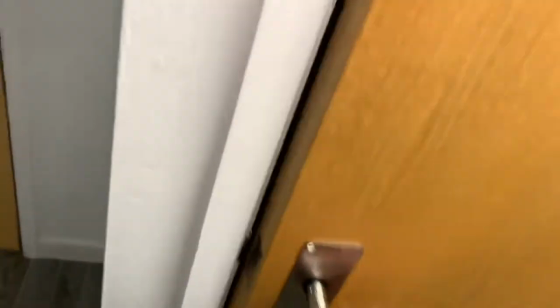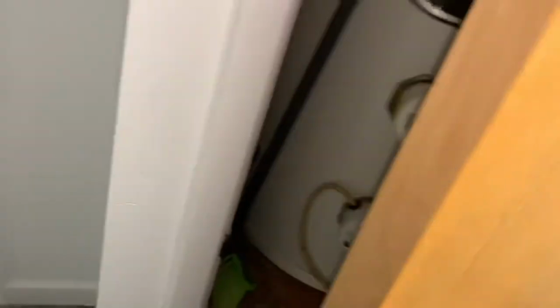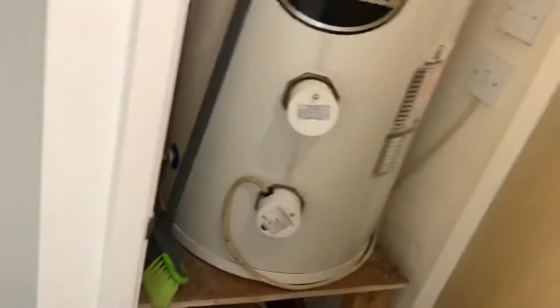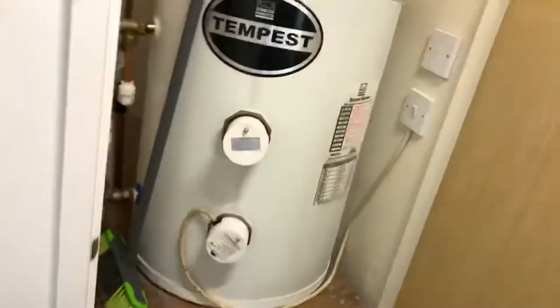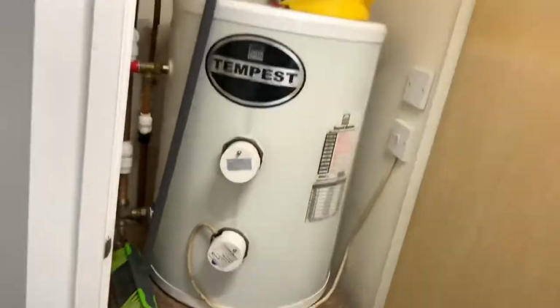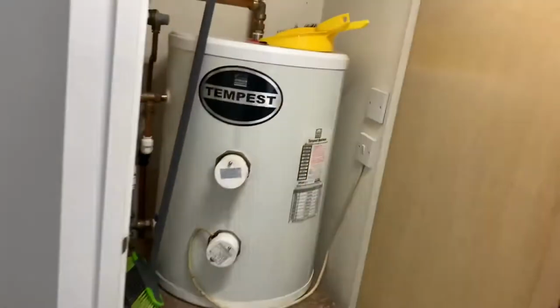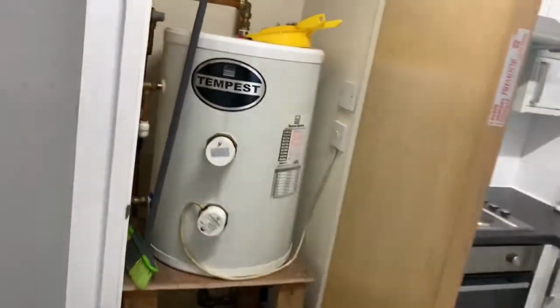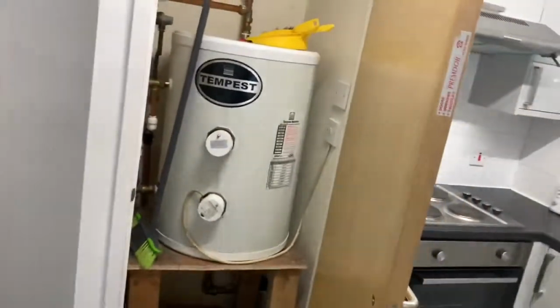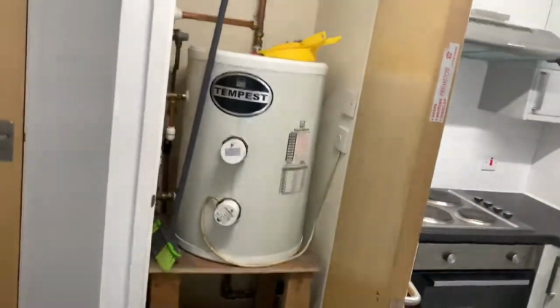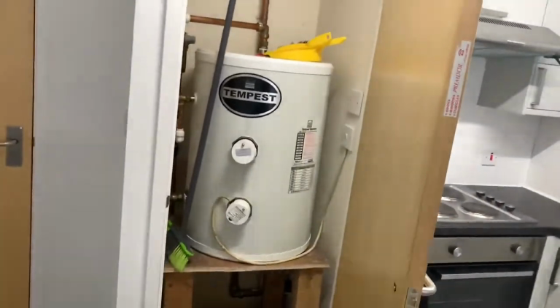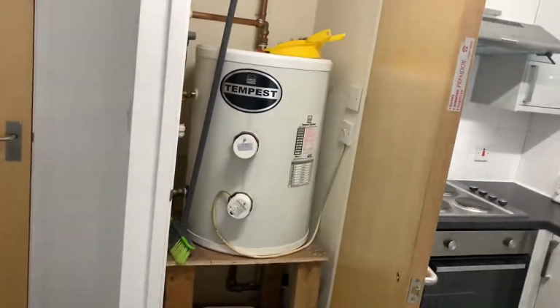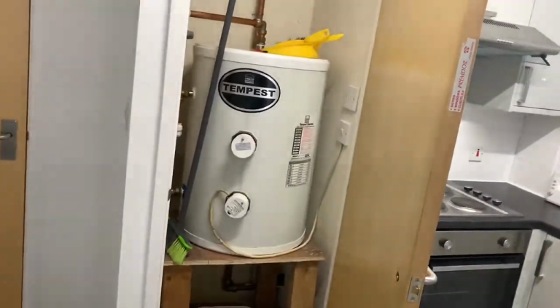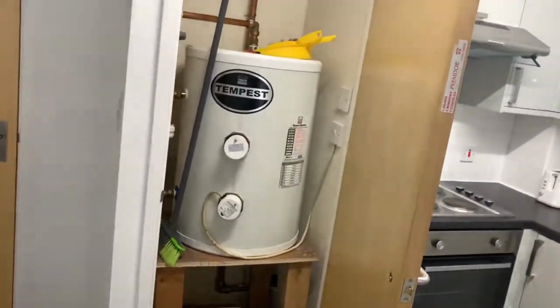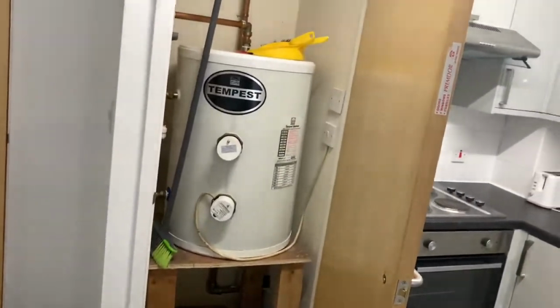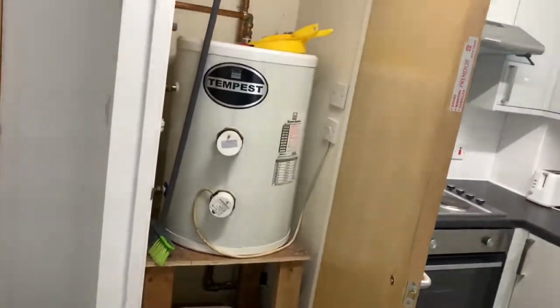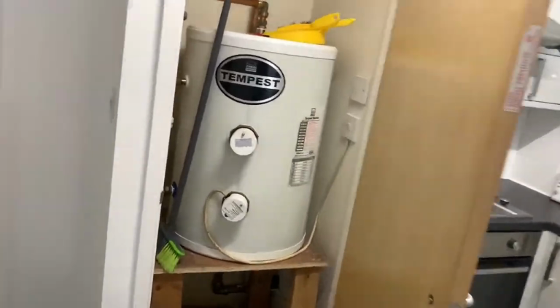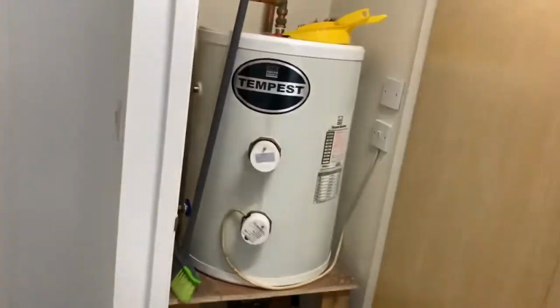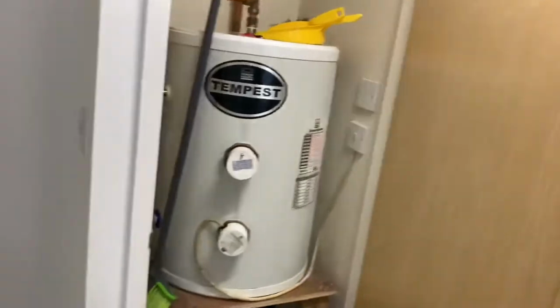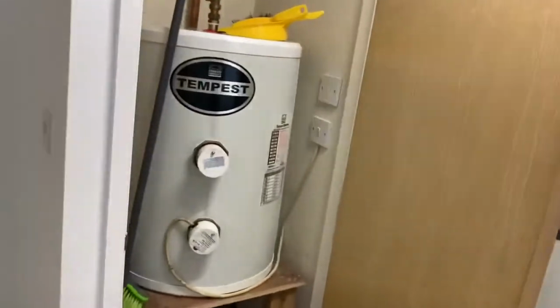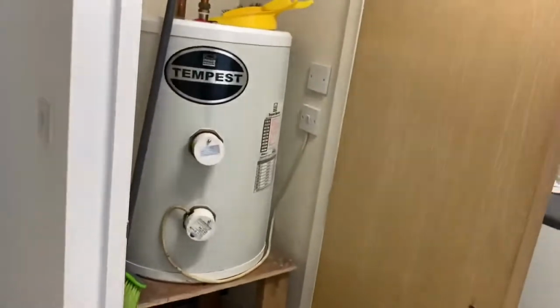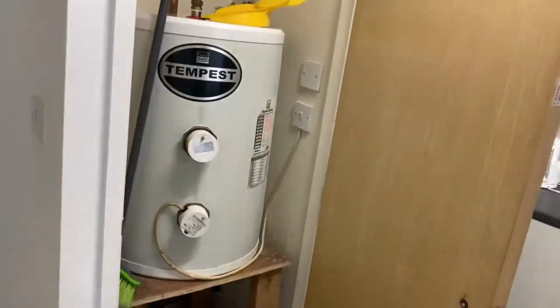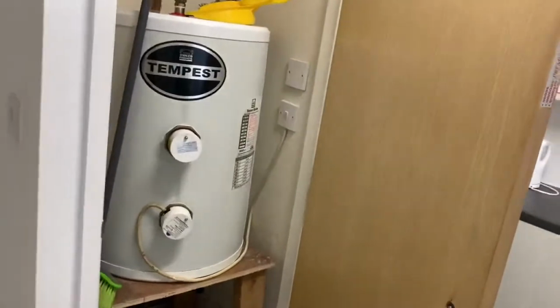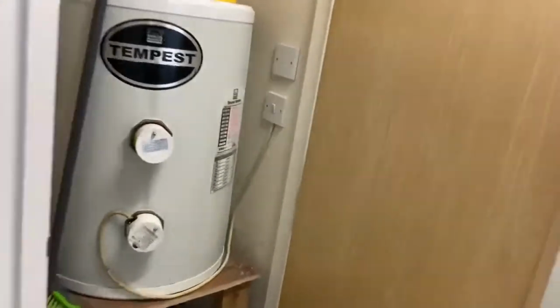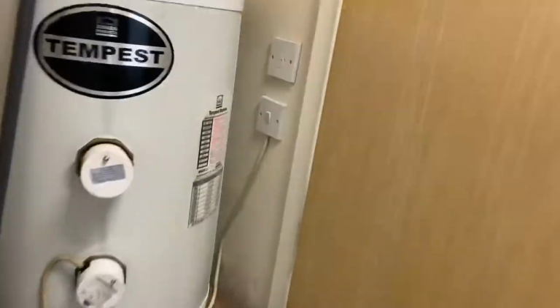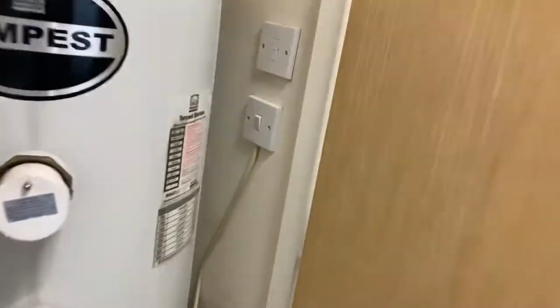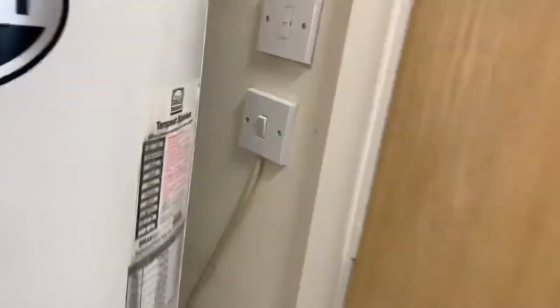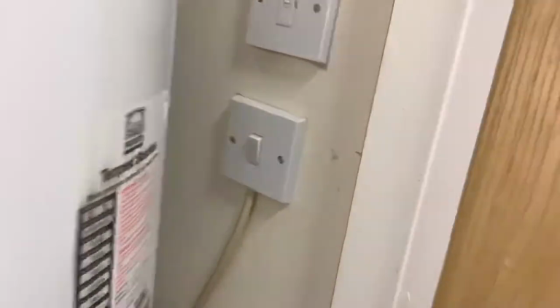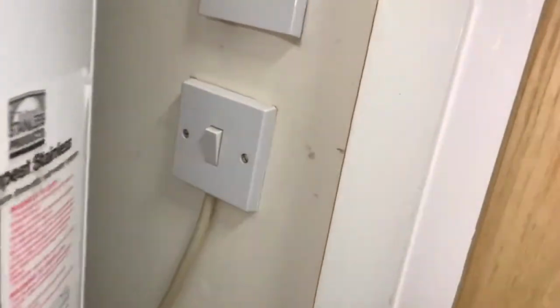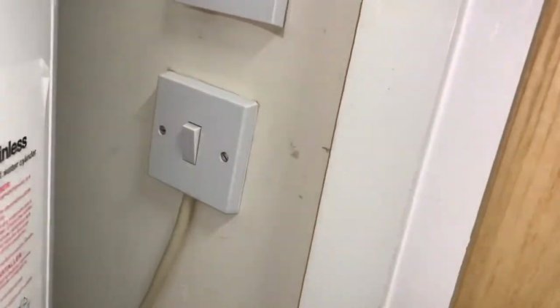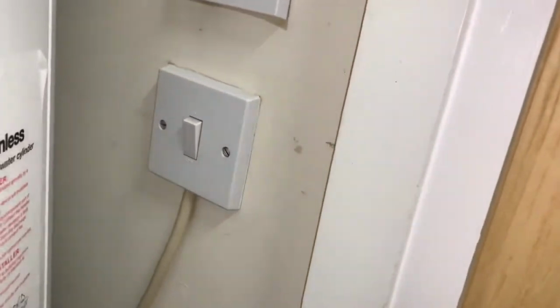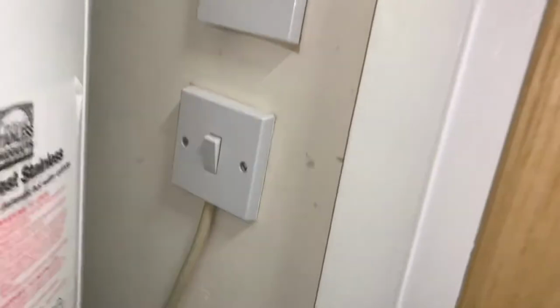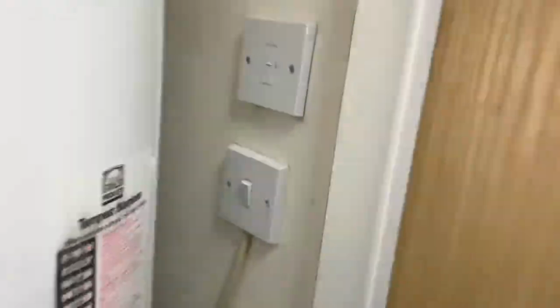Behind this door you will see your water heater. This controls the hot water for all of your taps. This must remain on at all times. If you're ever without hot water please check this switch.